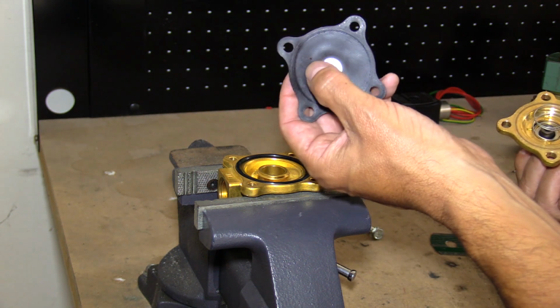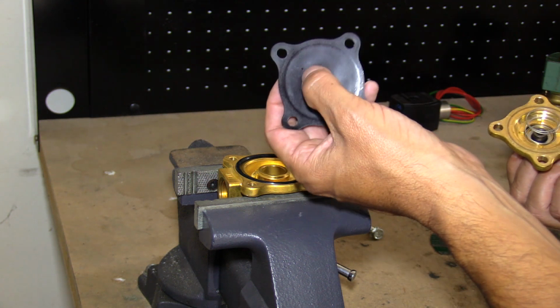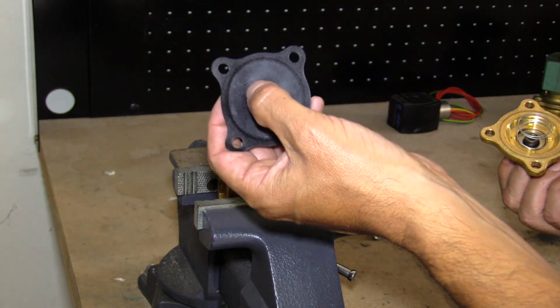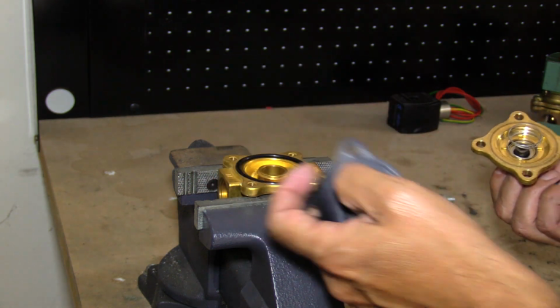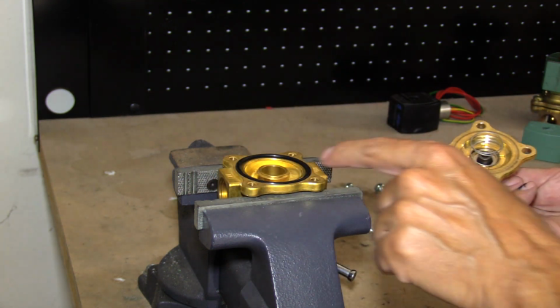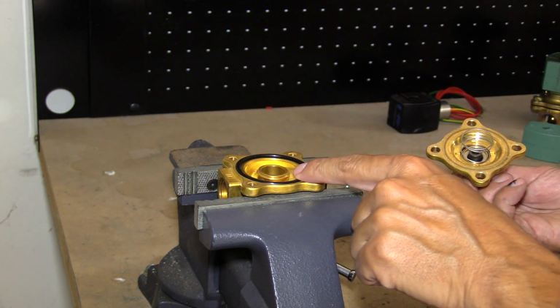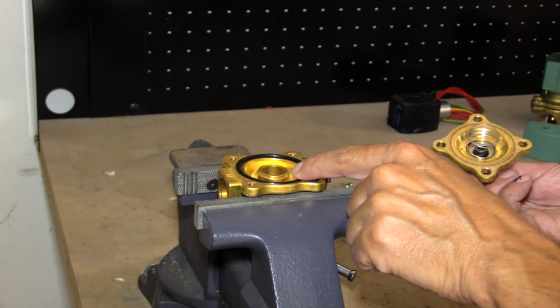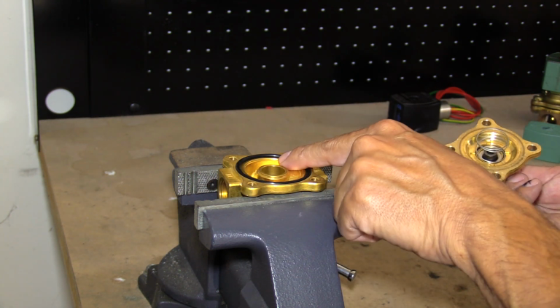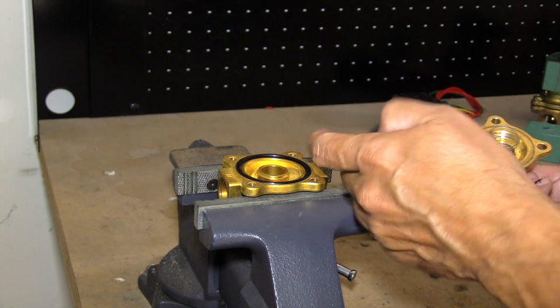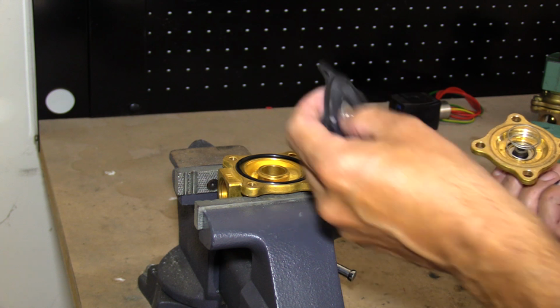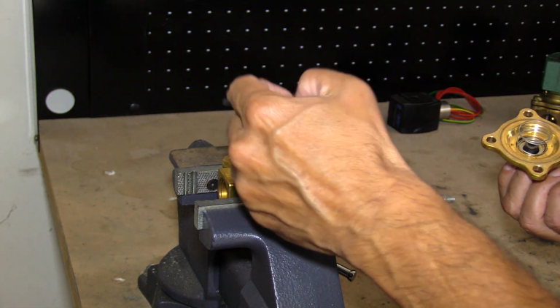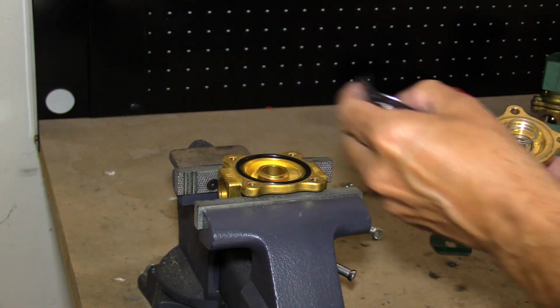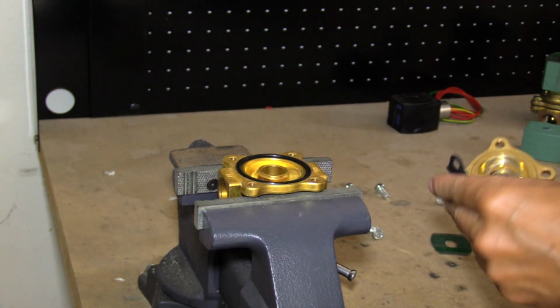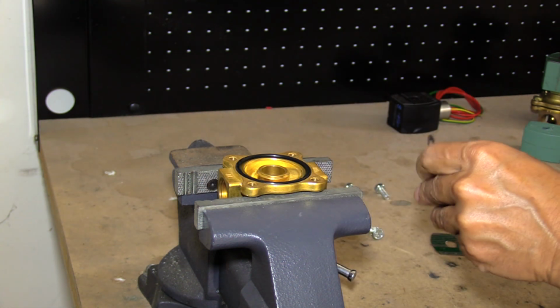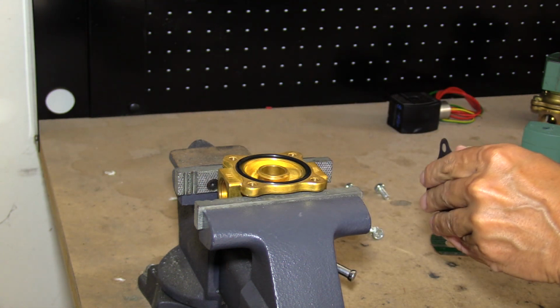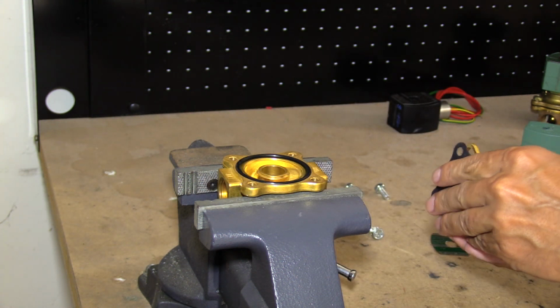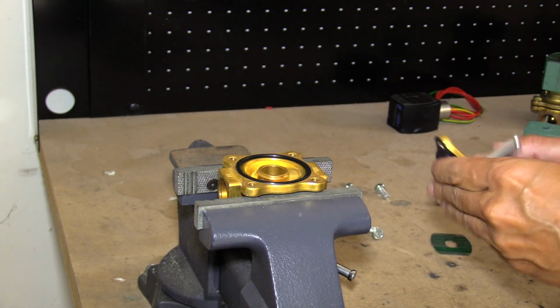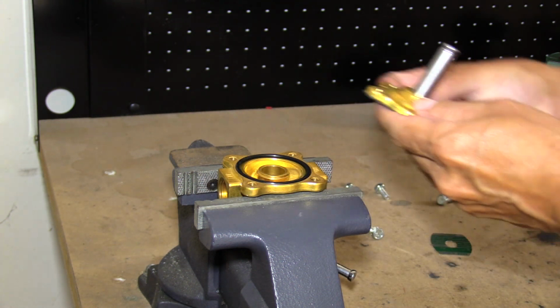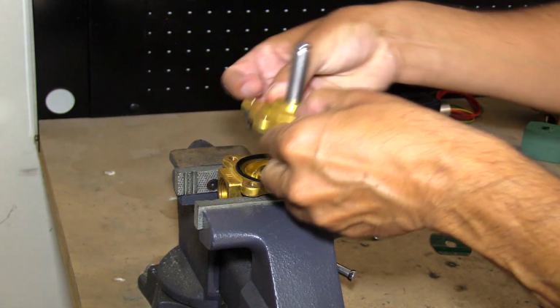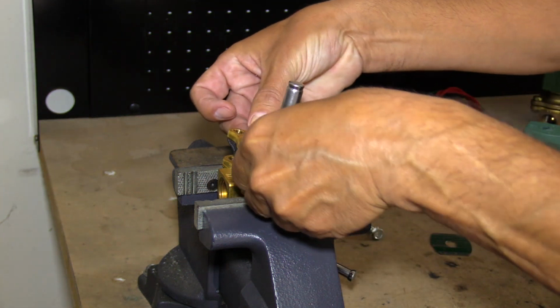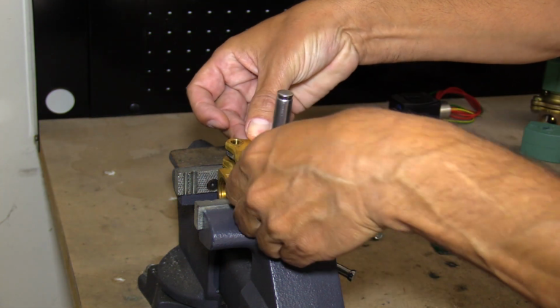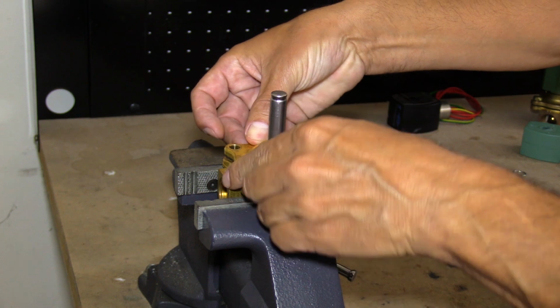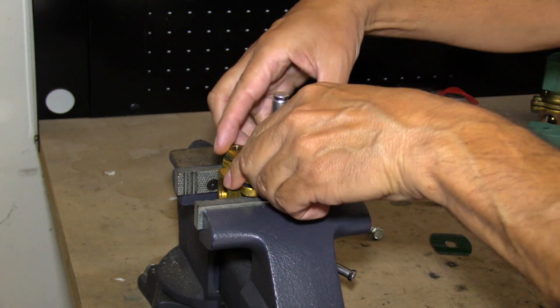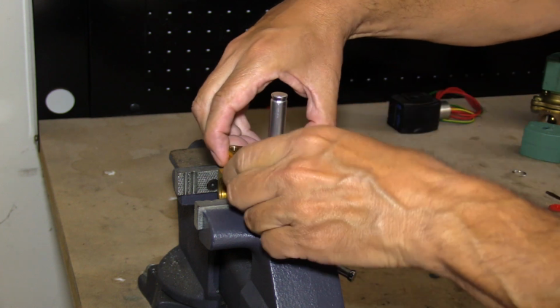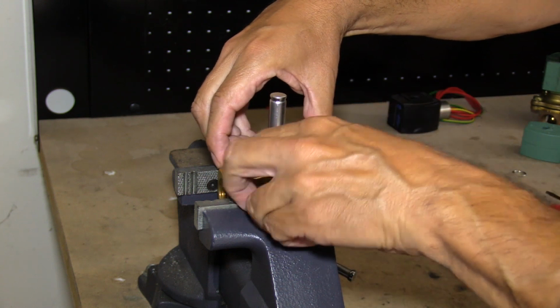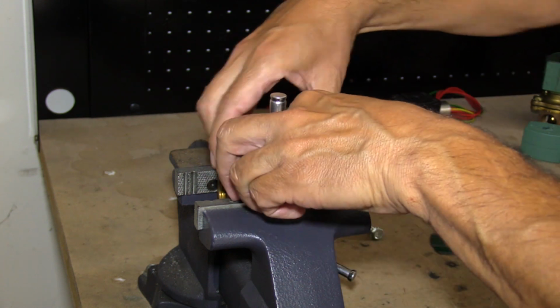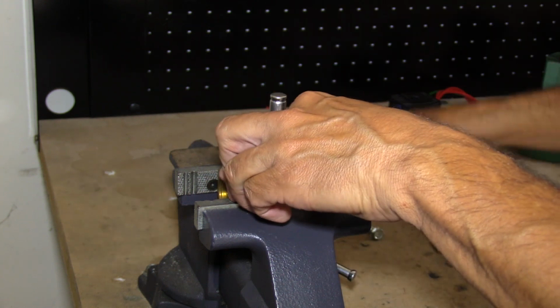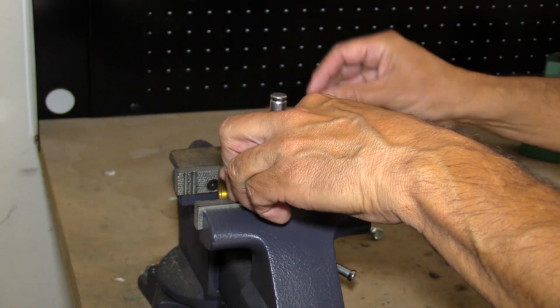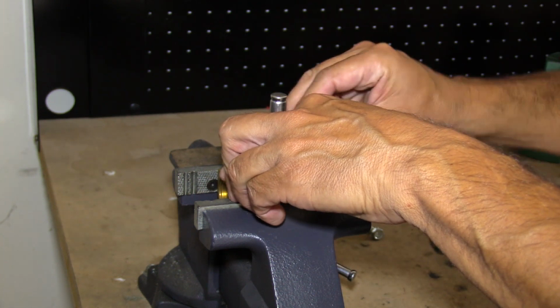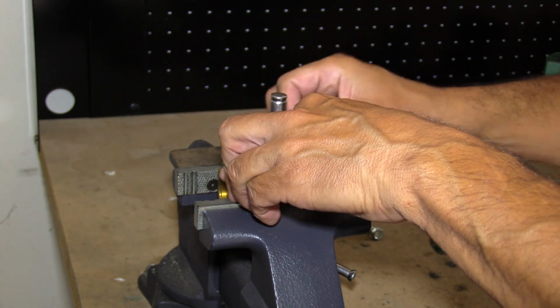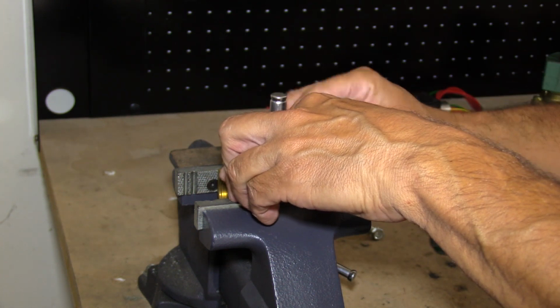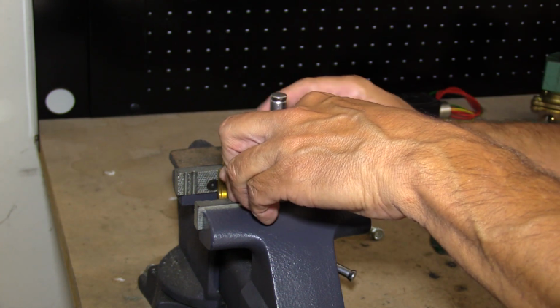One key thing: the bleed hole needs to be at 45 degrees from the outlet. Reinstall the body bolts.